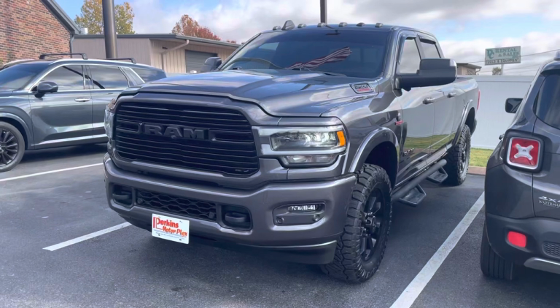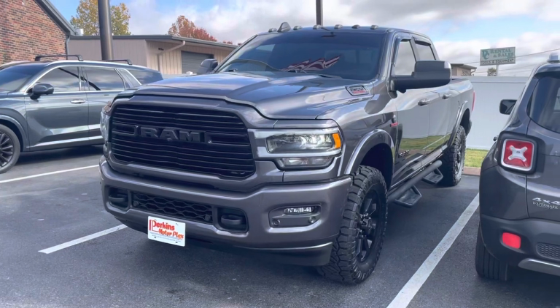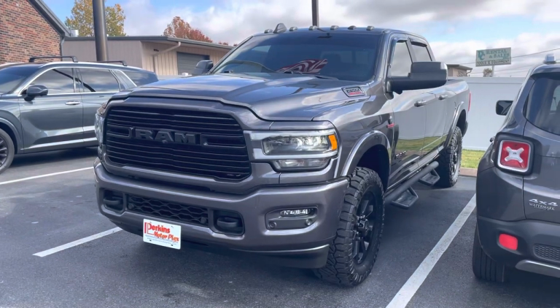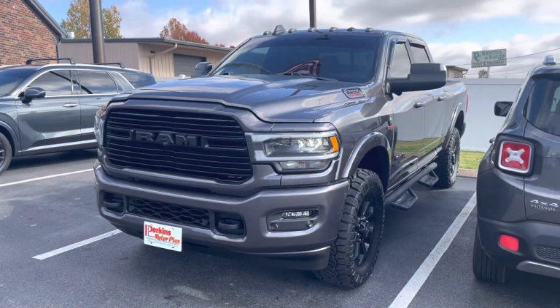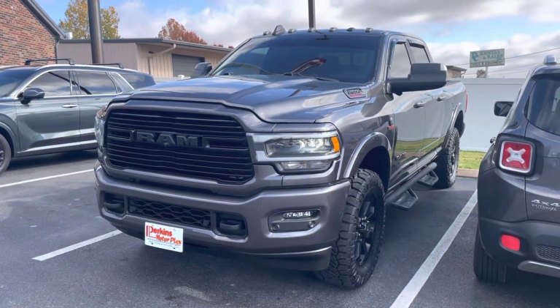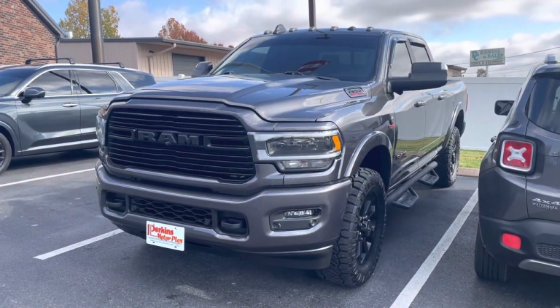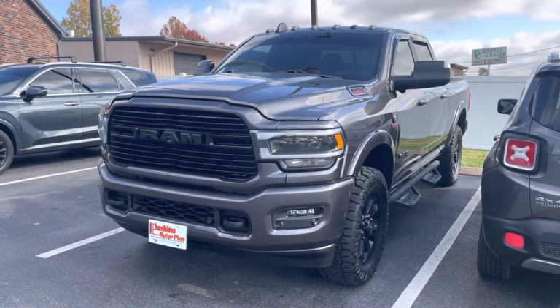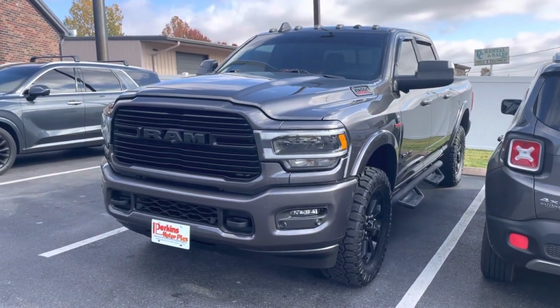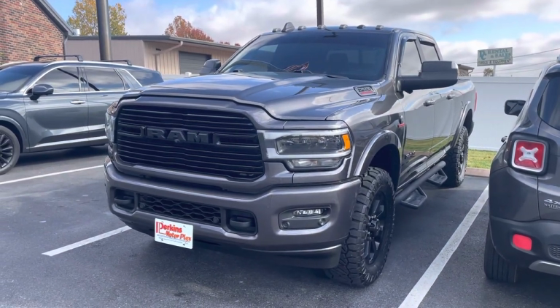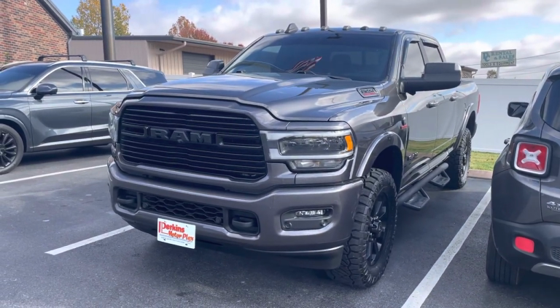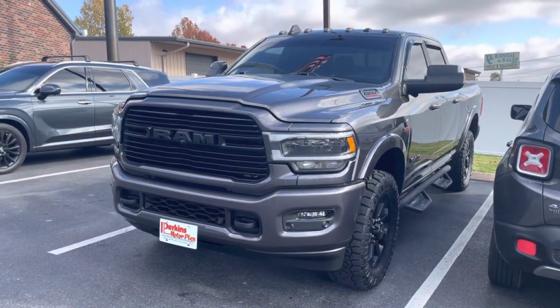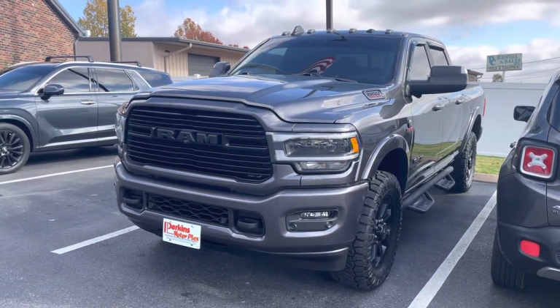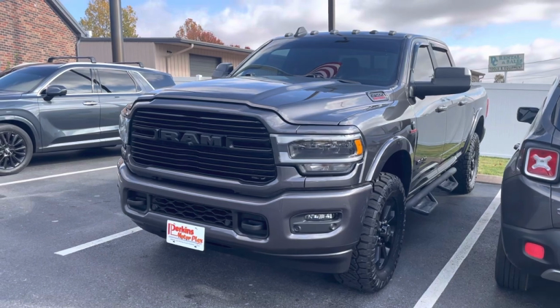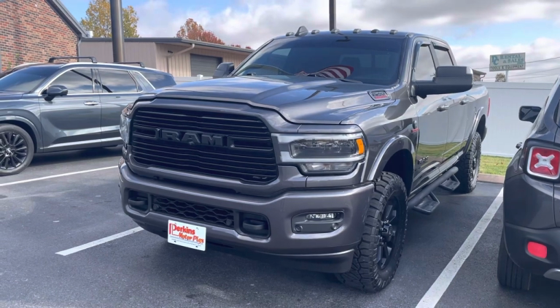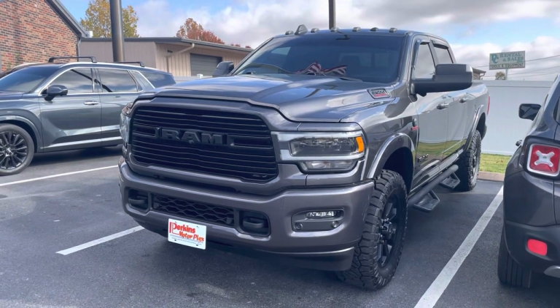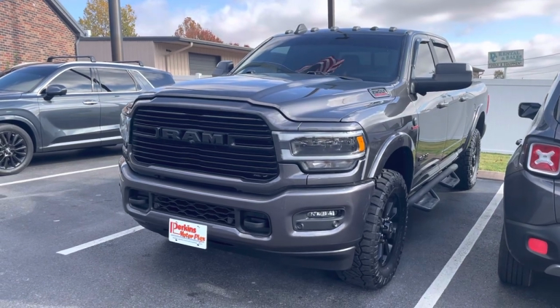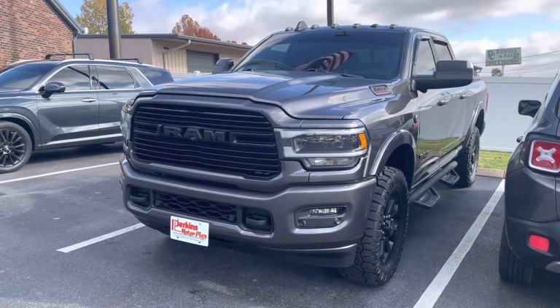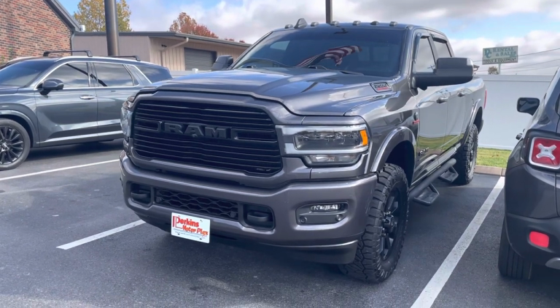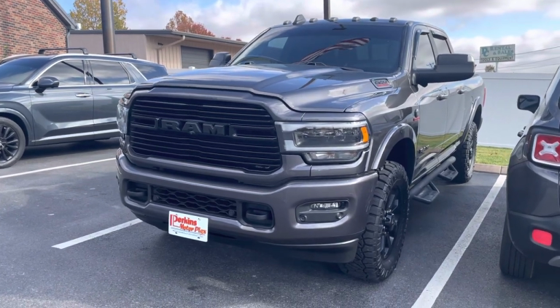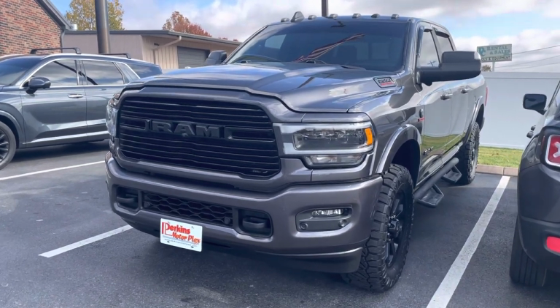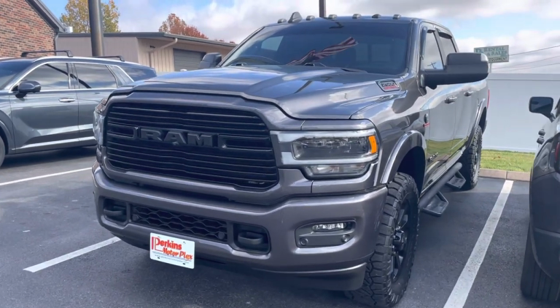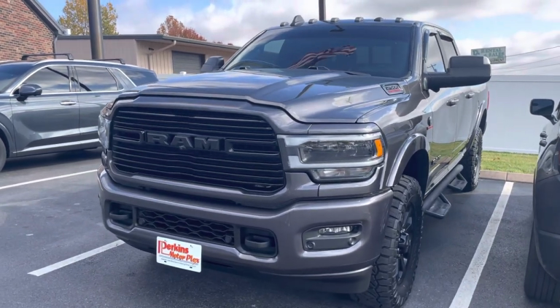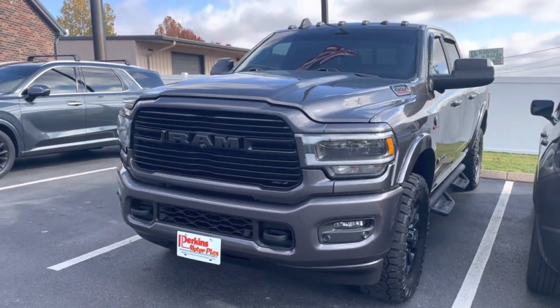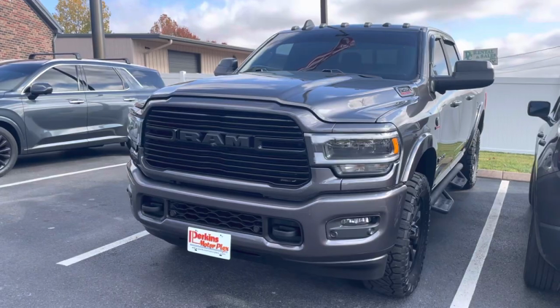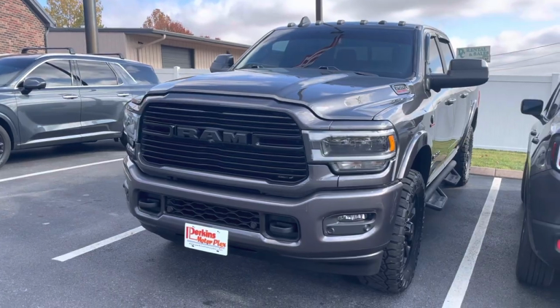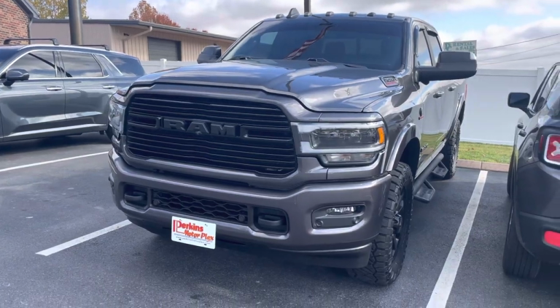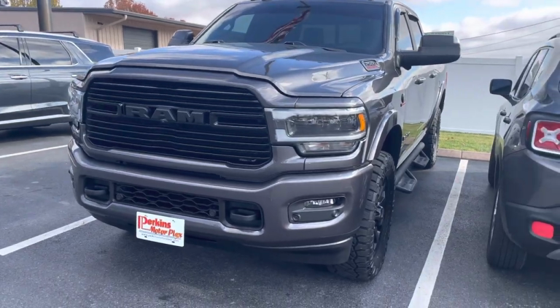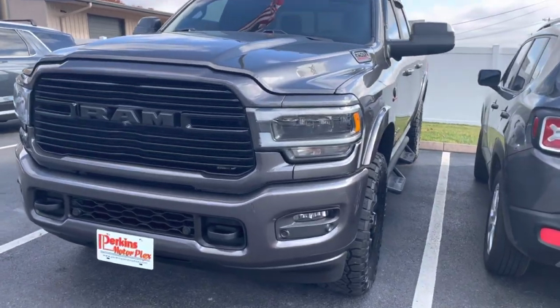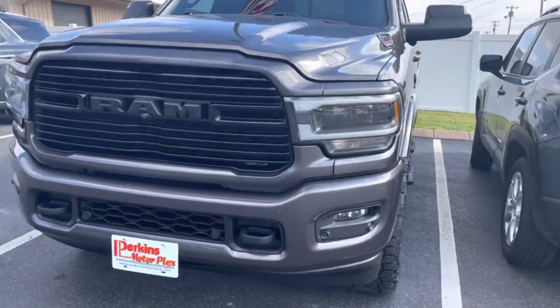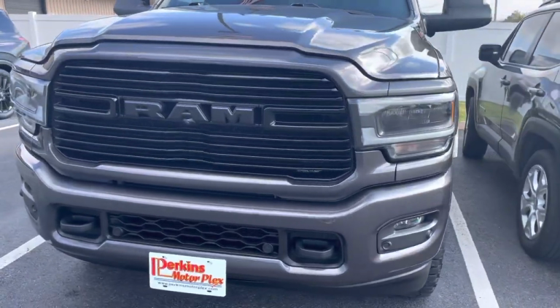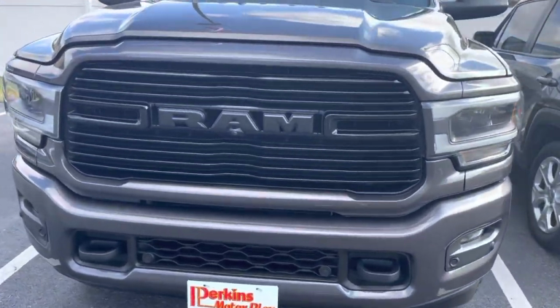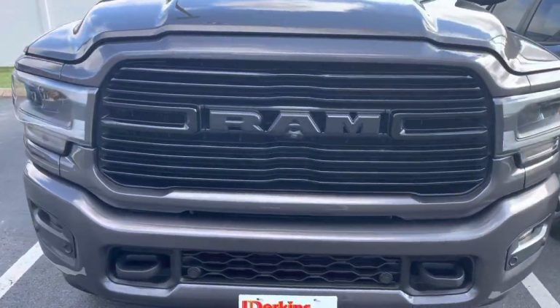Hey Chance, good morning. Here's a quick walk around on that 2020 model Ram 2500 we discussed. I've walked around this thing already and overall for 72,000 miles, this thing's in excellent condition. I'll just kind of start at the front and walk our way around here.